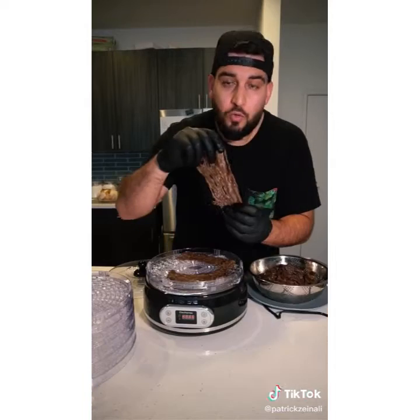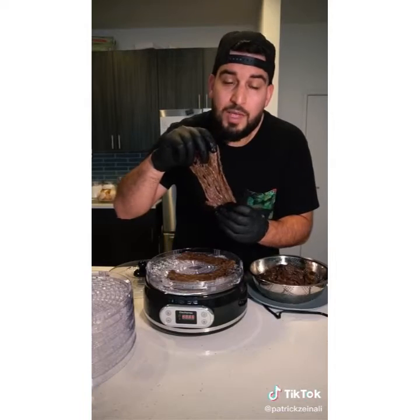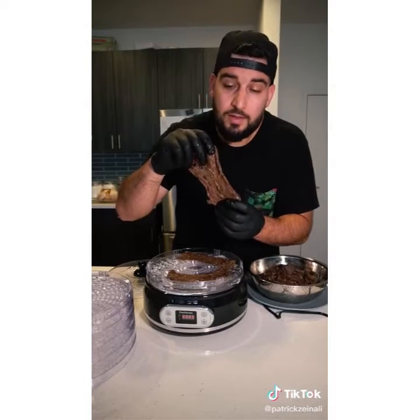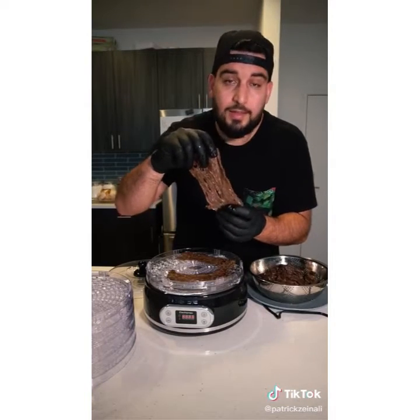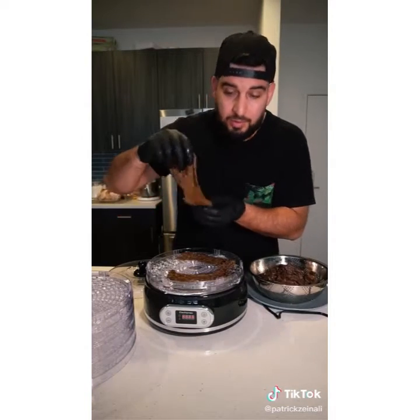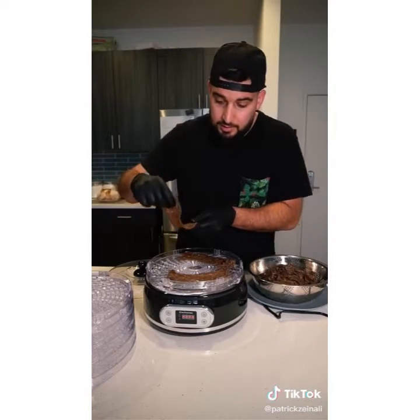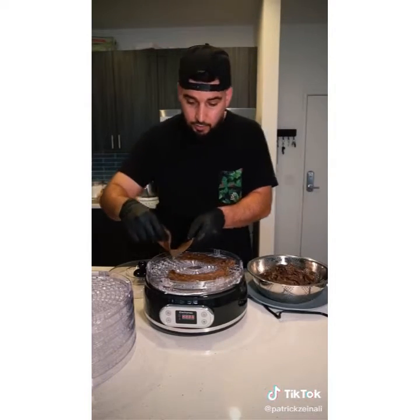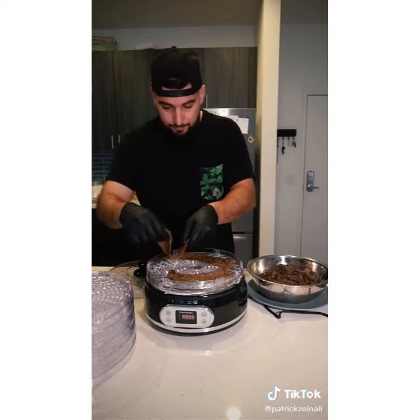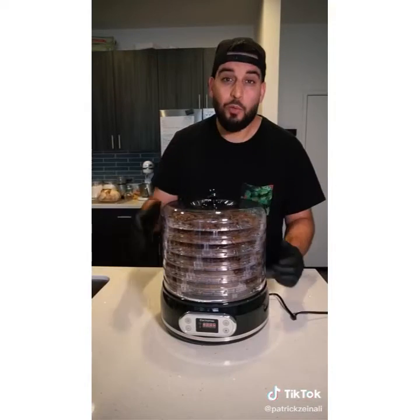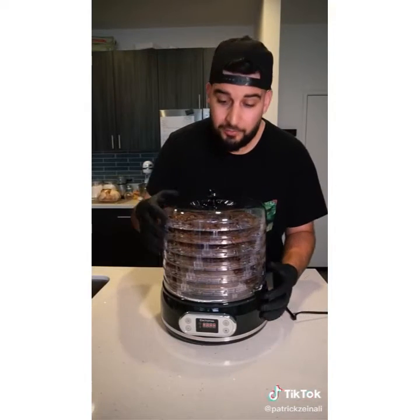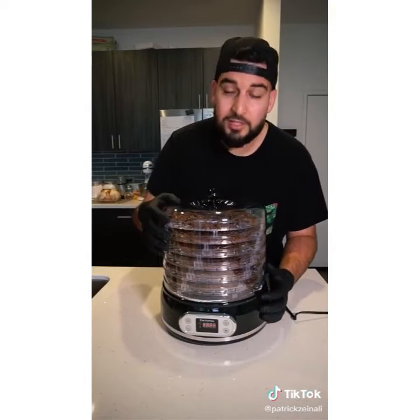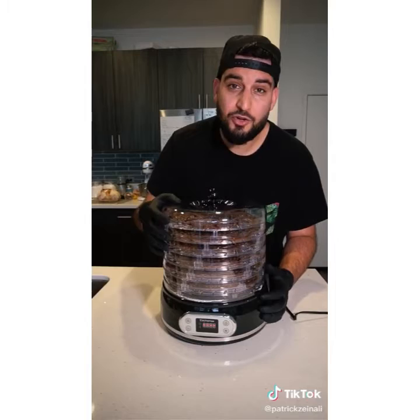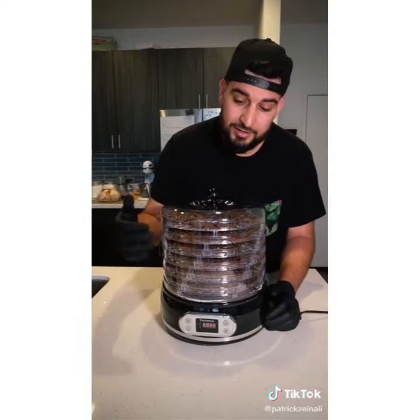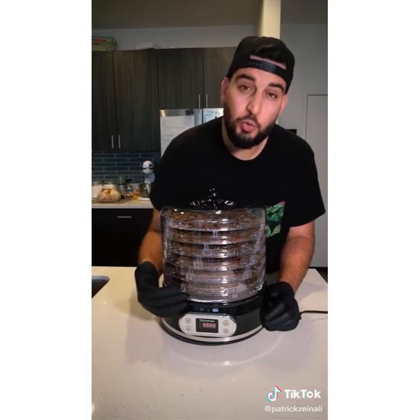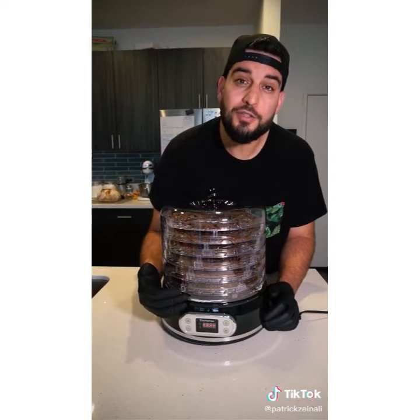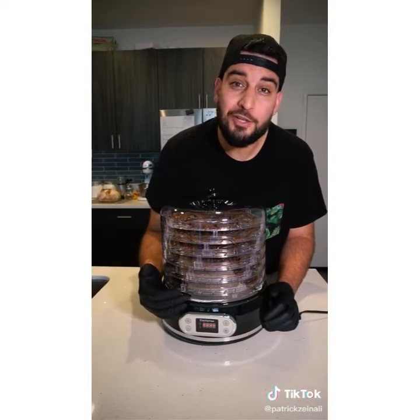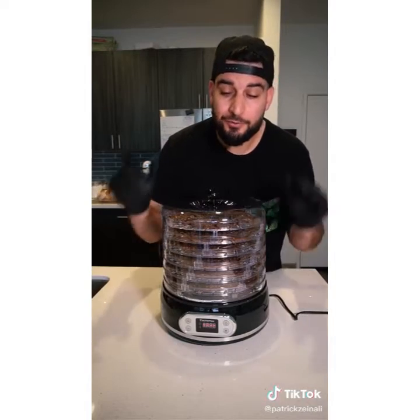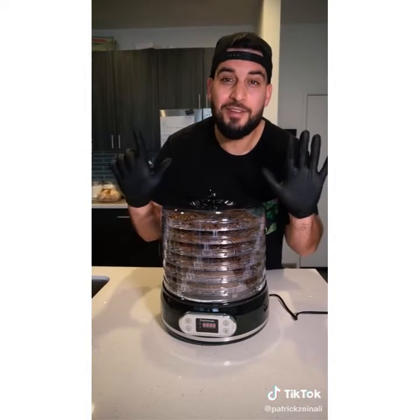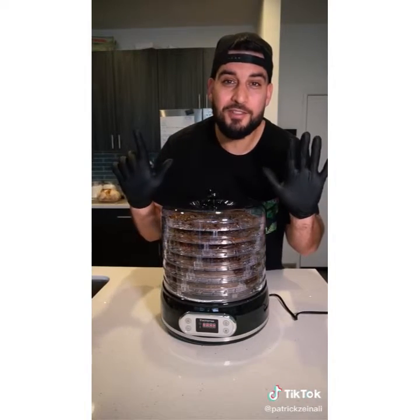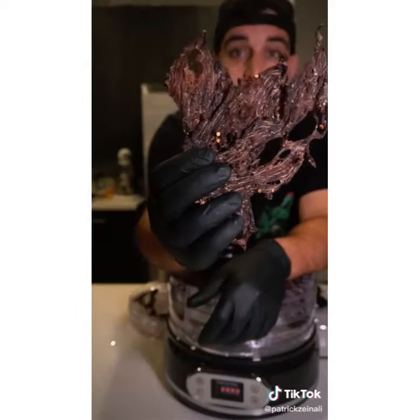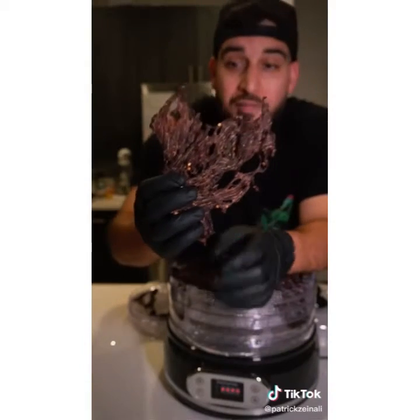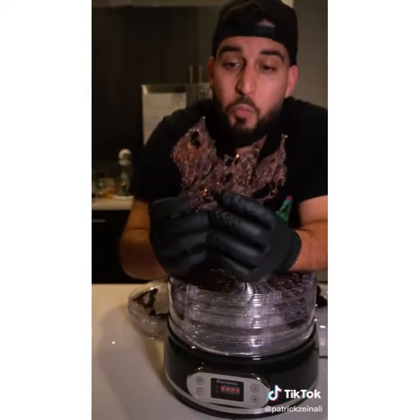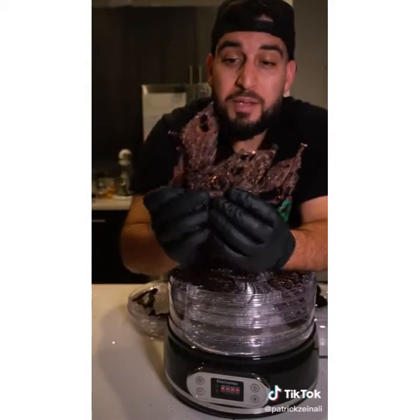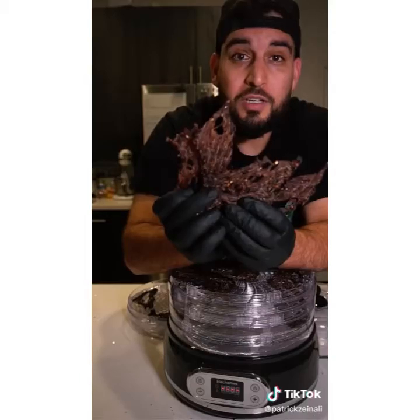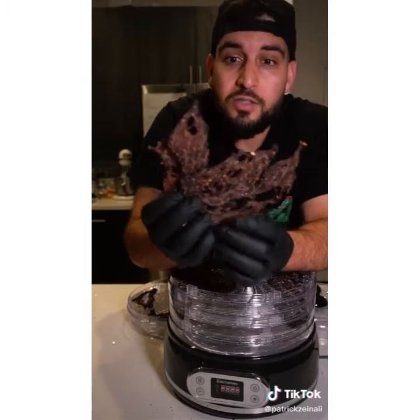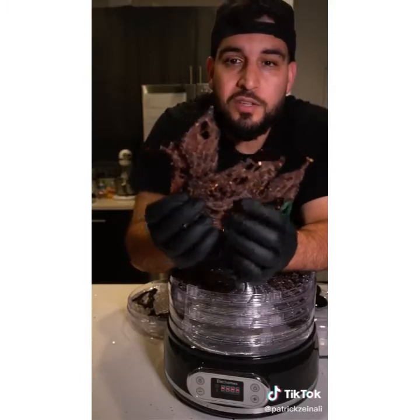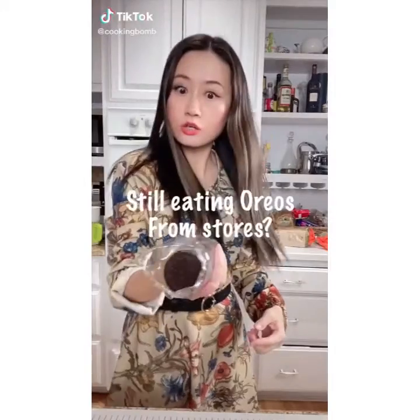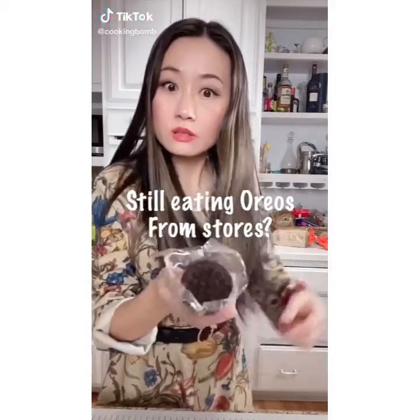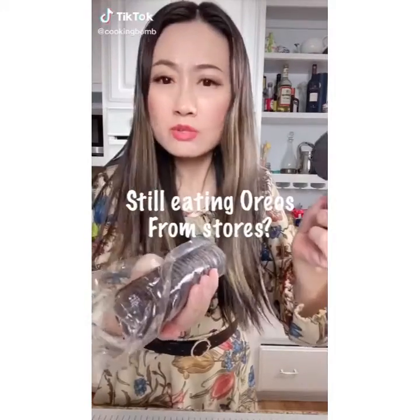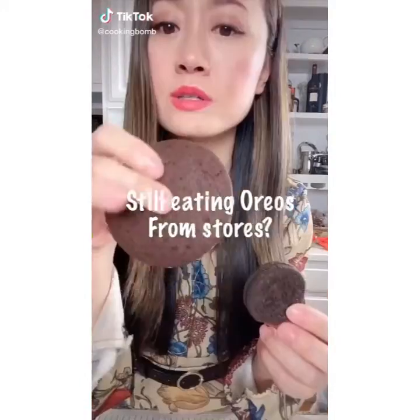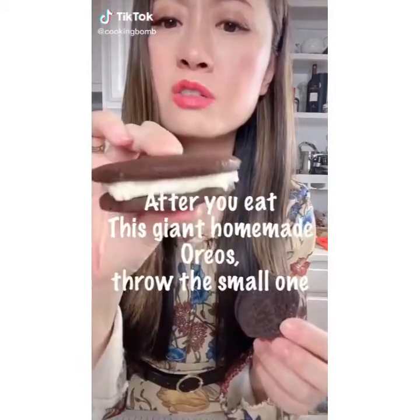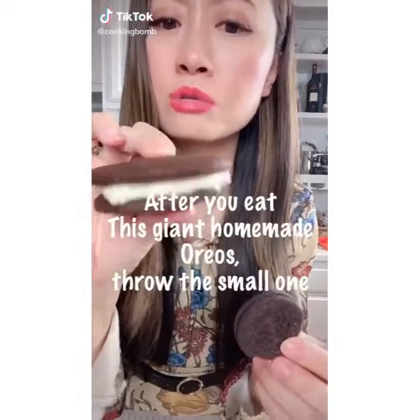Grab the meat one slice at a time and place it in the dehydrator. Once you're done filling it up, set this to 160 degrees for 7 hours. And there you have it — homemade beef jerky. So delicious.